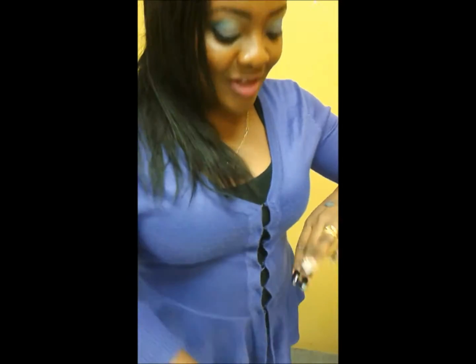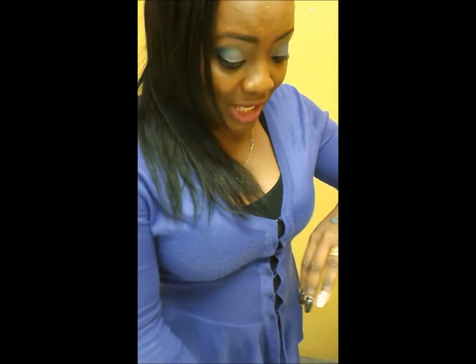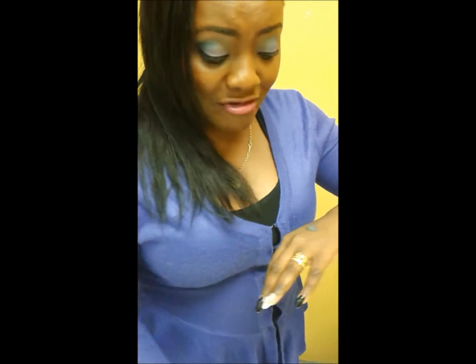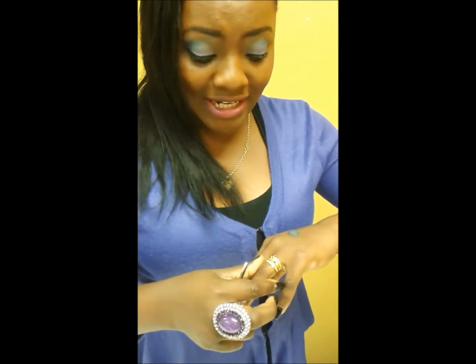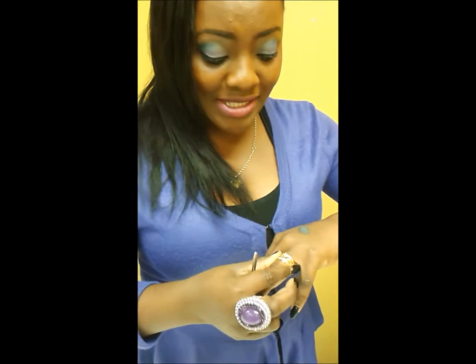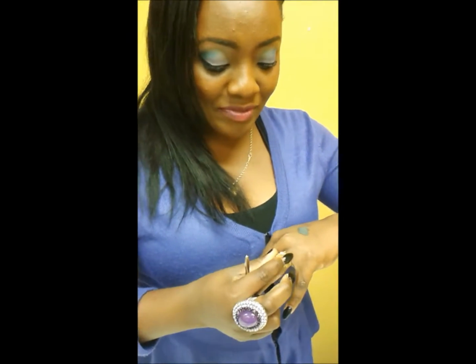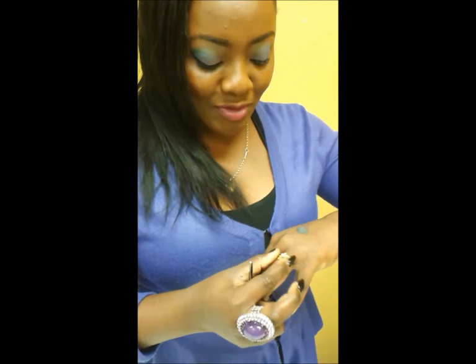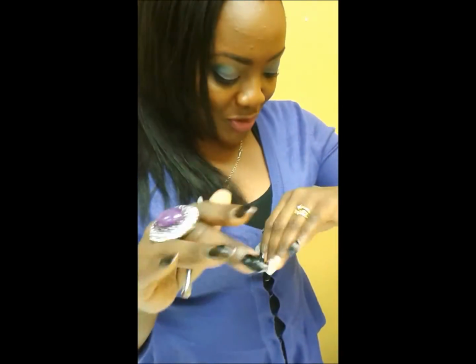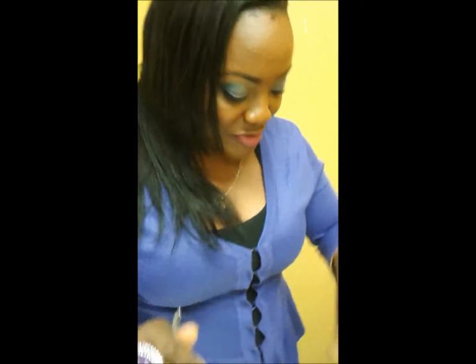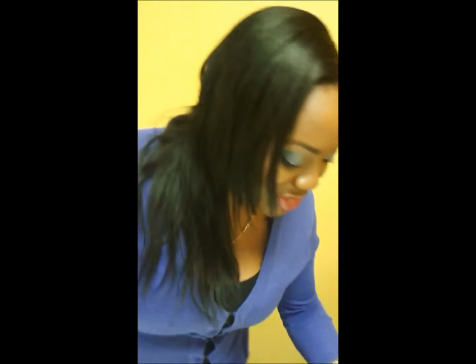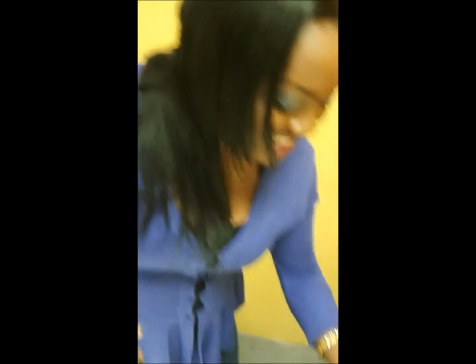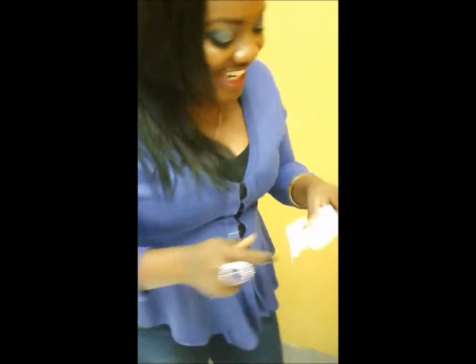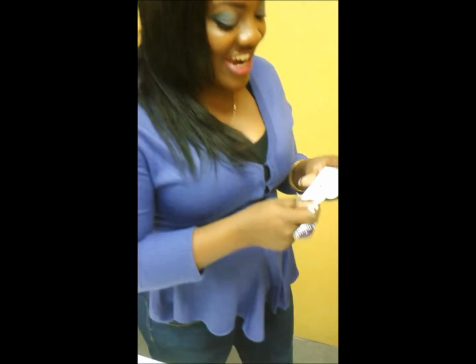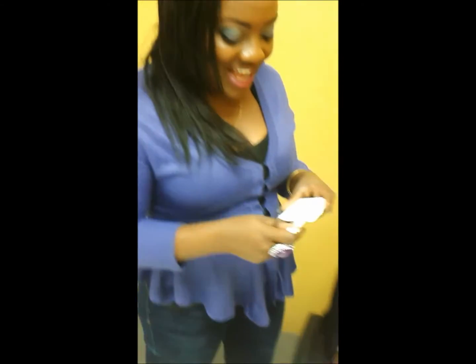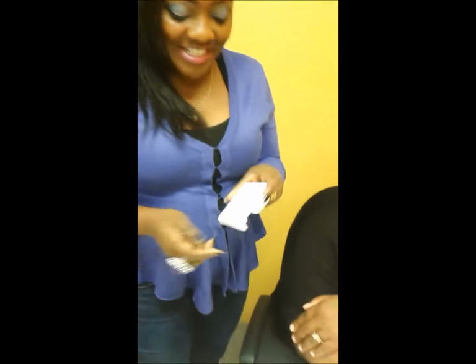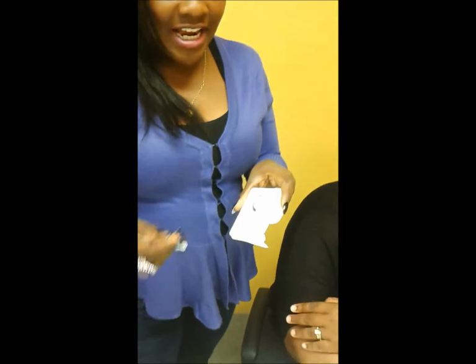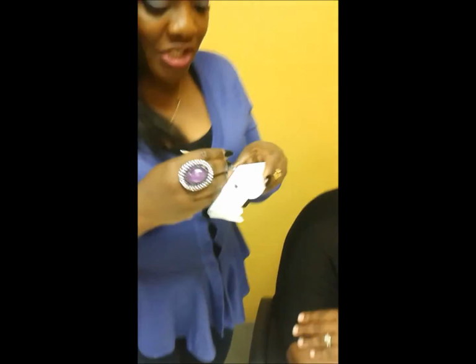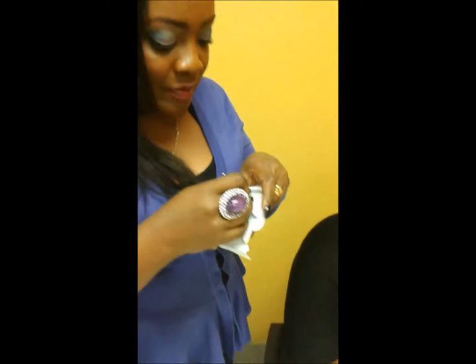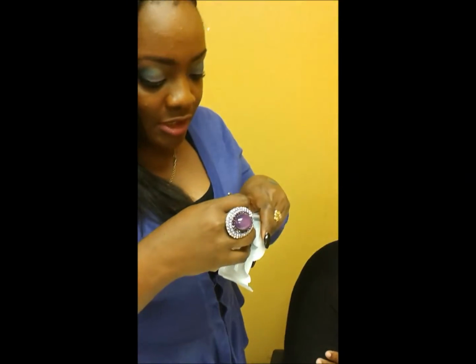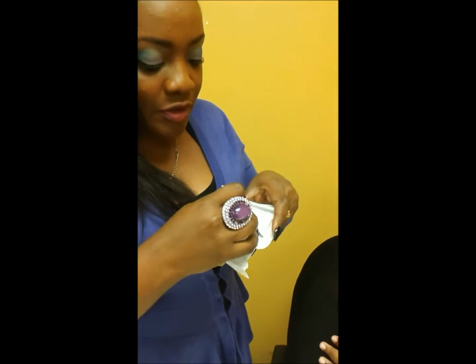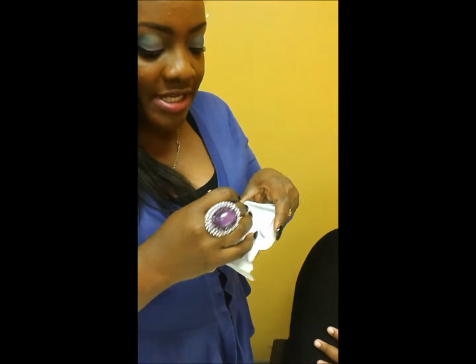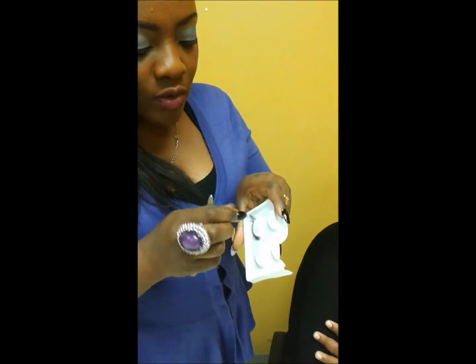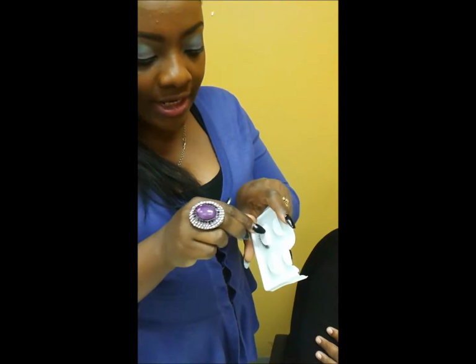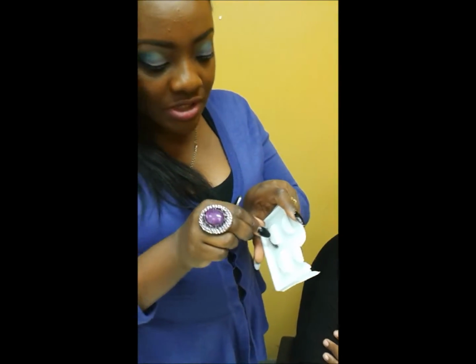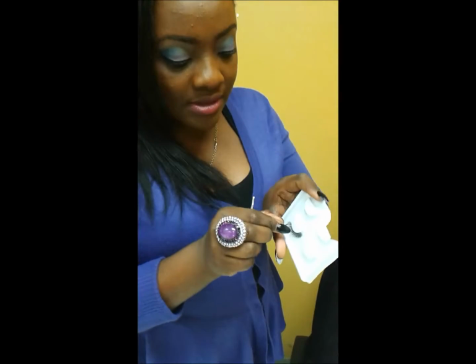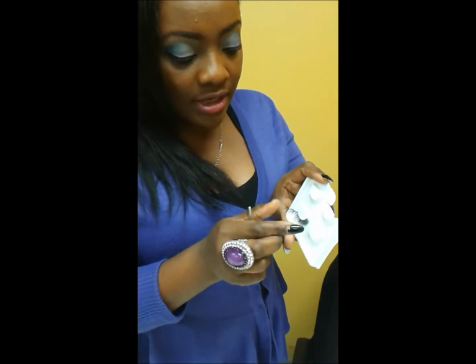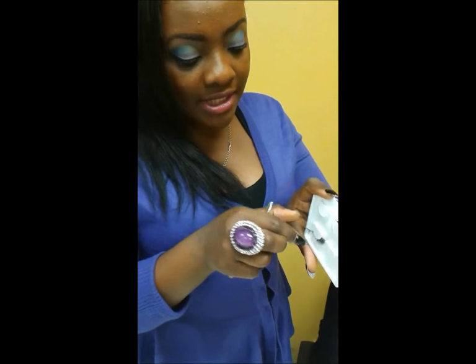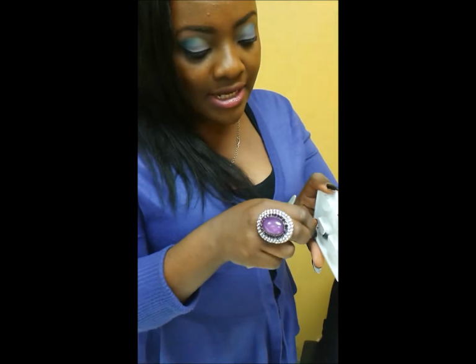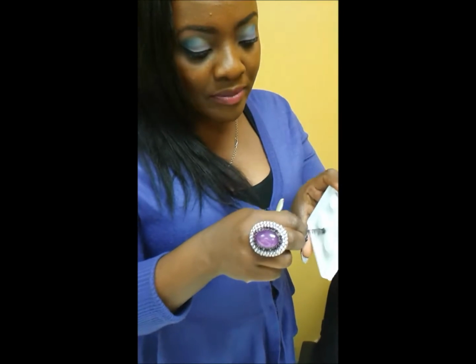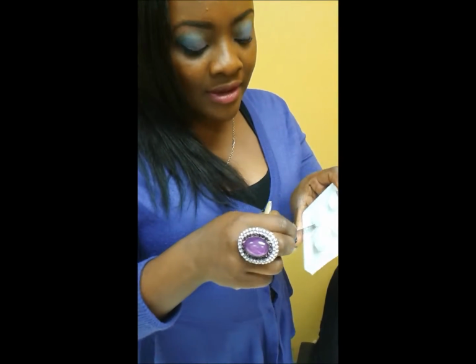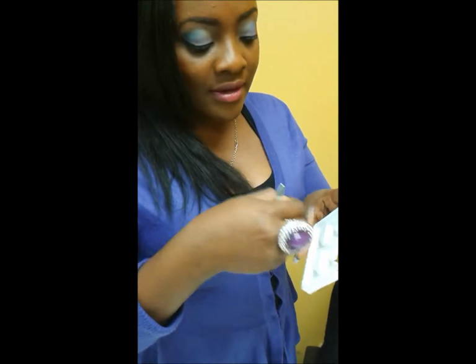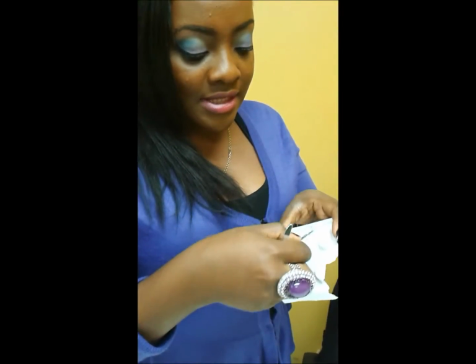Do you like my braid, ladies? I don't want to show it off too much. Alright, so this is the eyelash — what we're going to do is take out the eyelash, take it out, take your time.